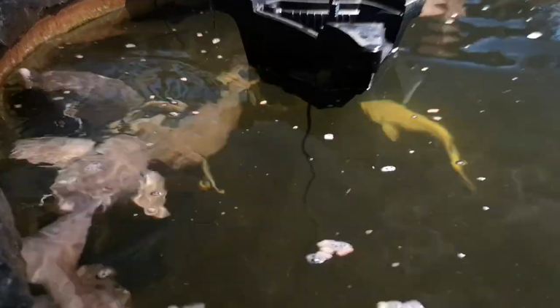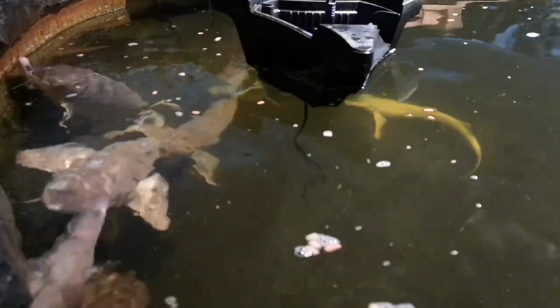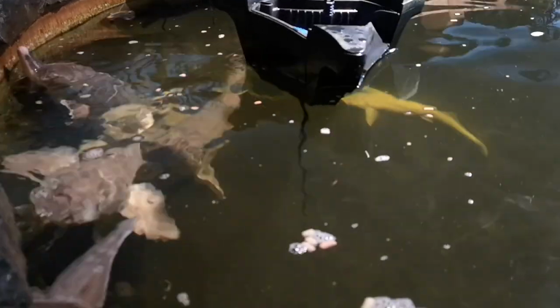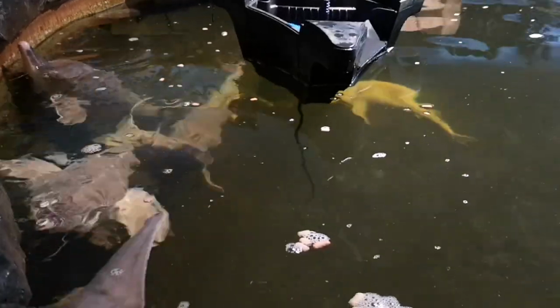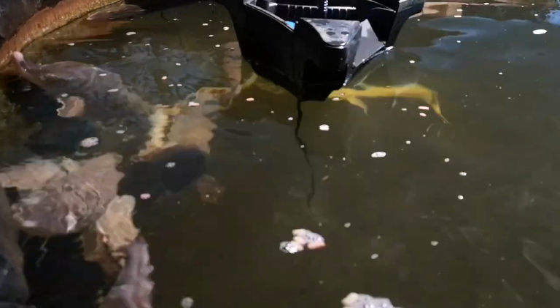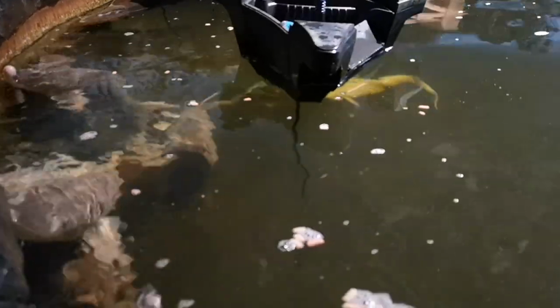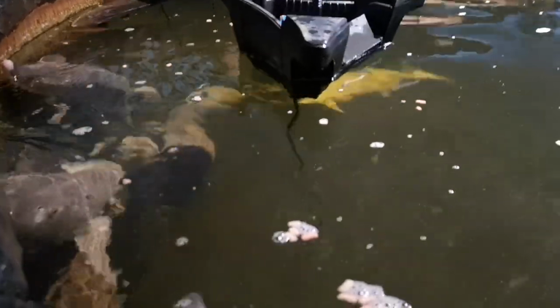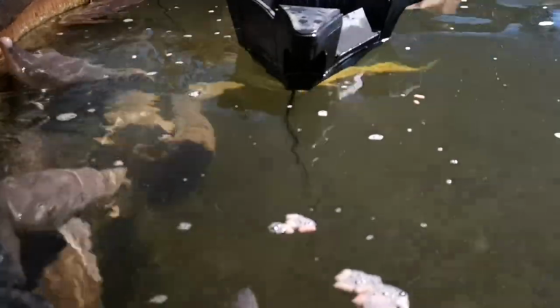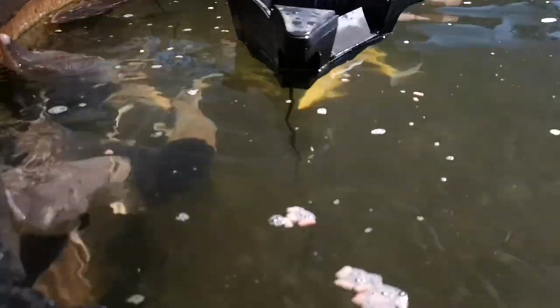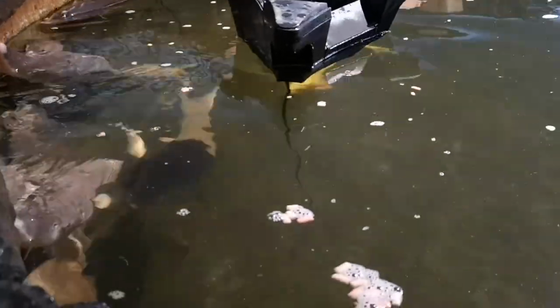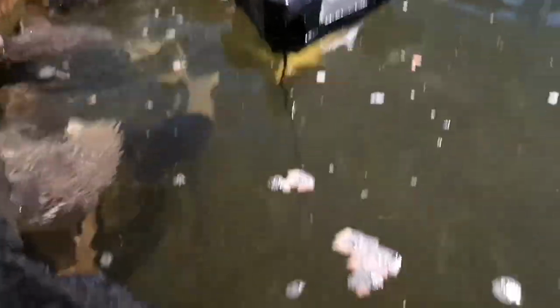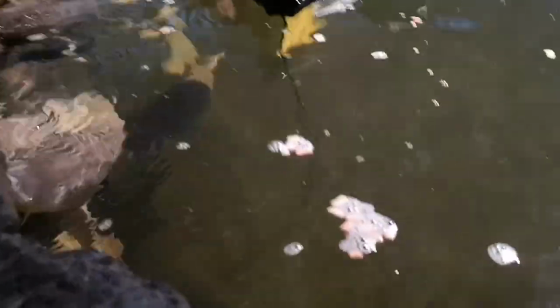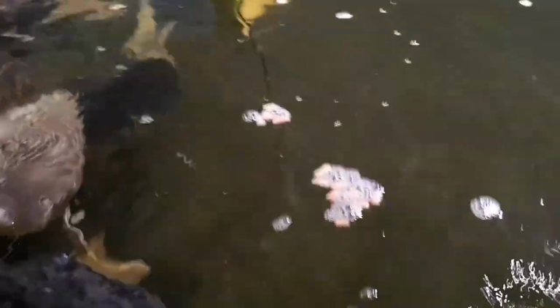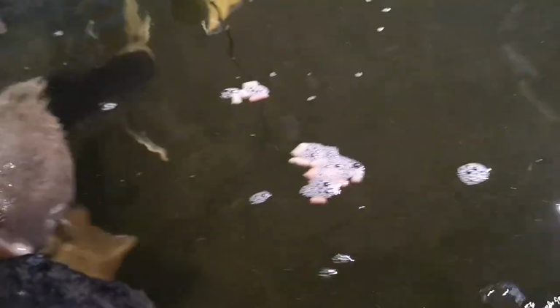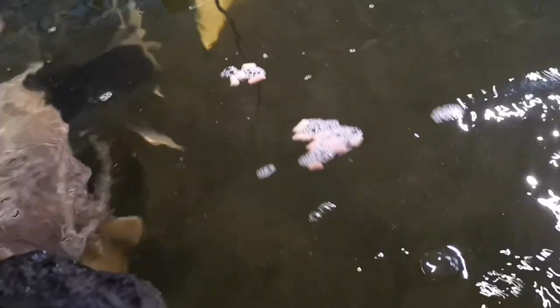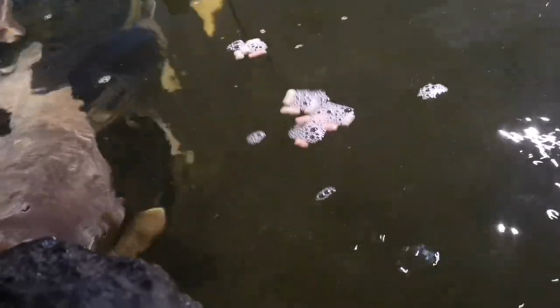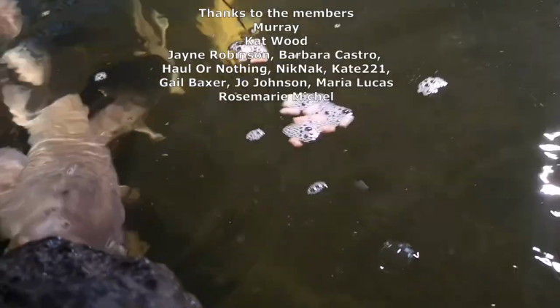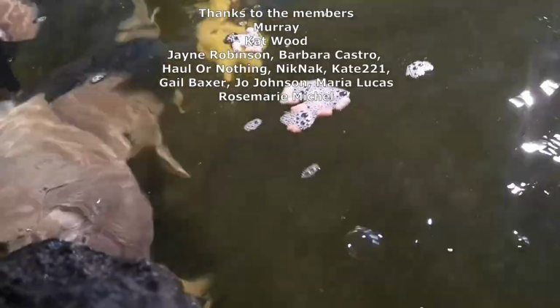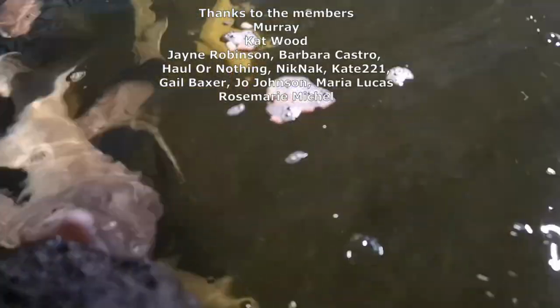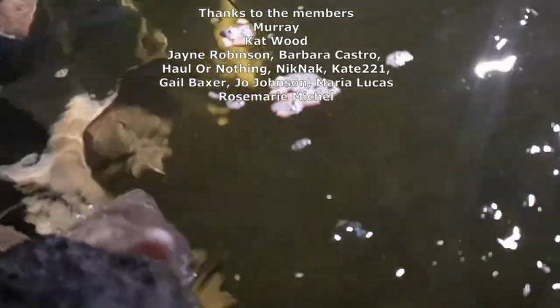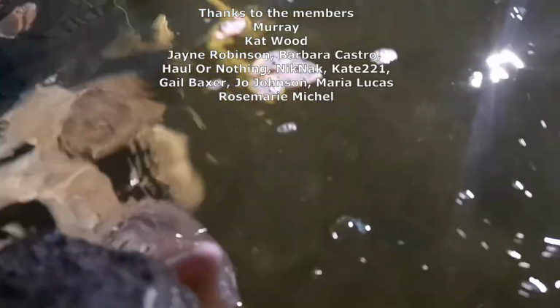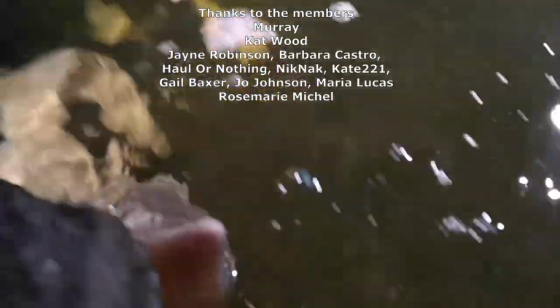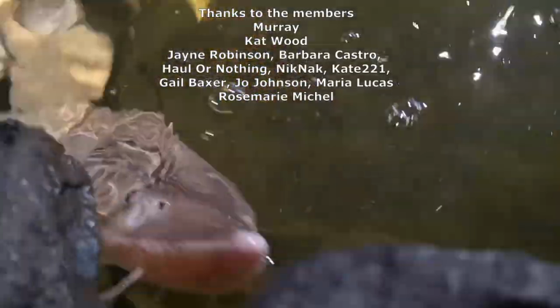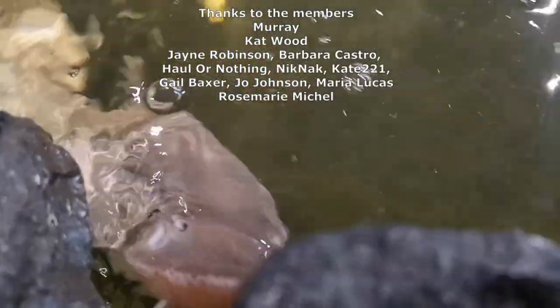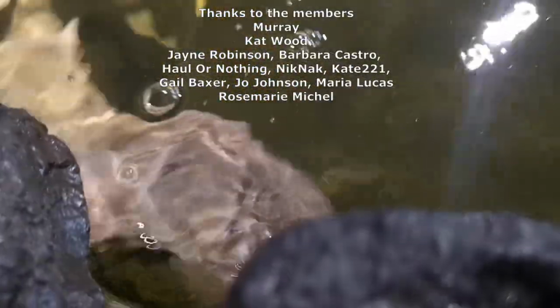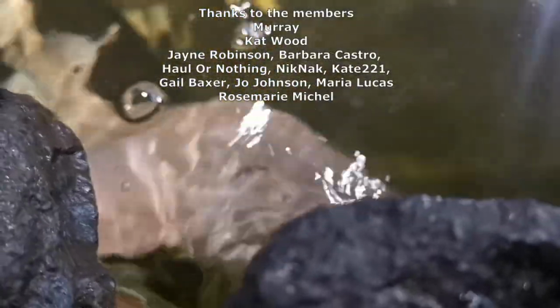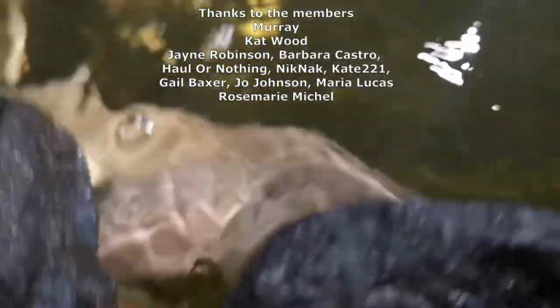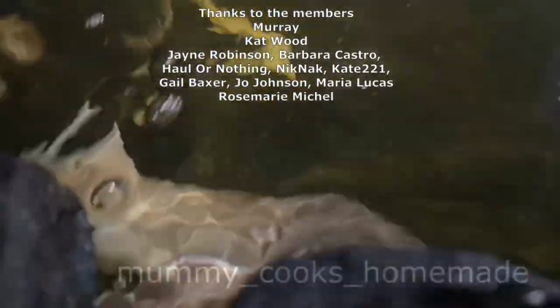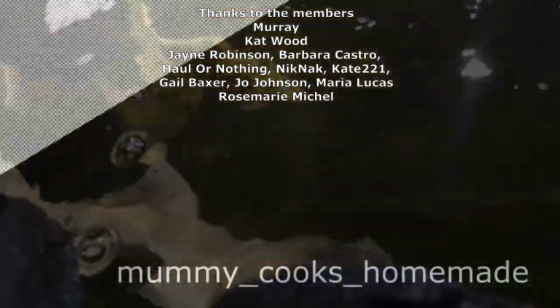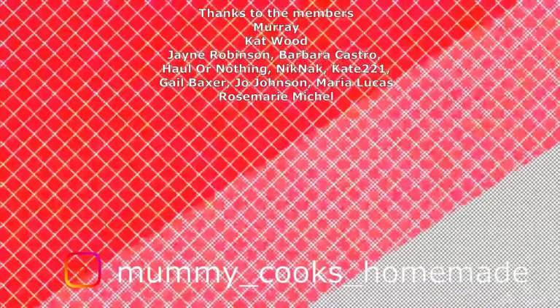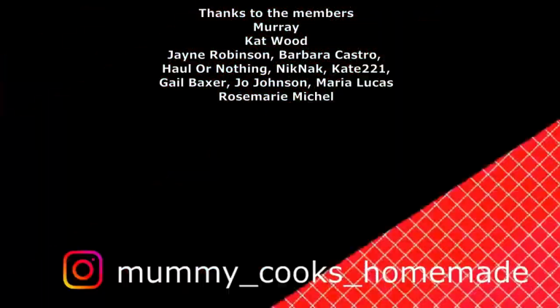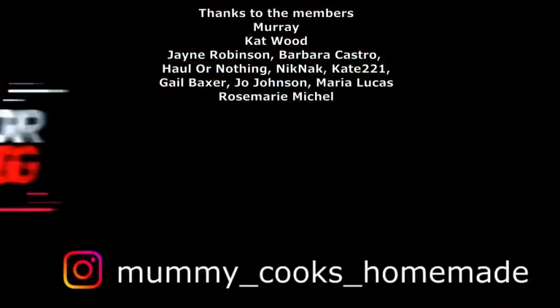Thanks so much for watching, guys. Don't forget to like, comment, and subscribe — share like you have been doing — and I'll see you in the next one. Bye!